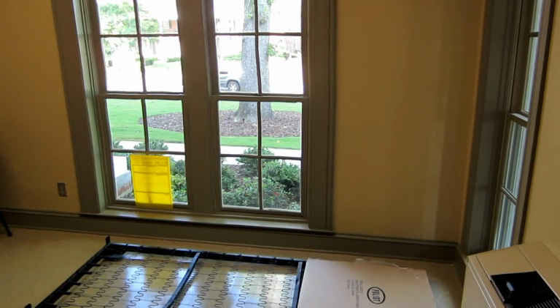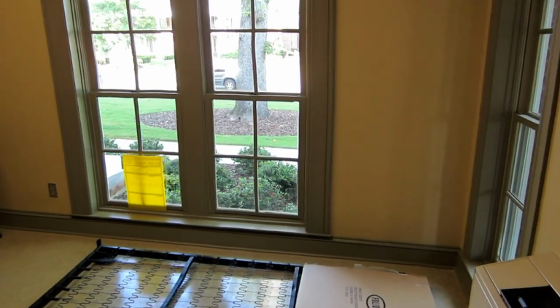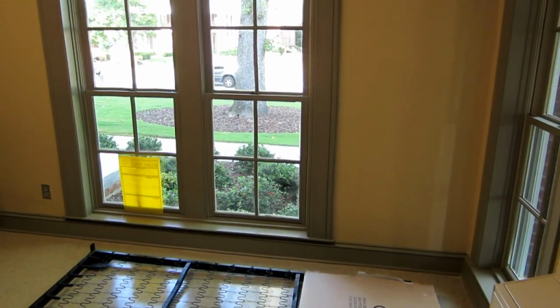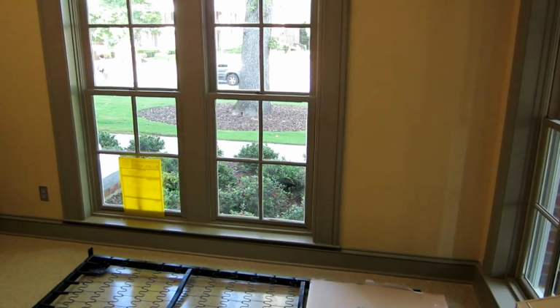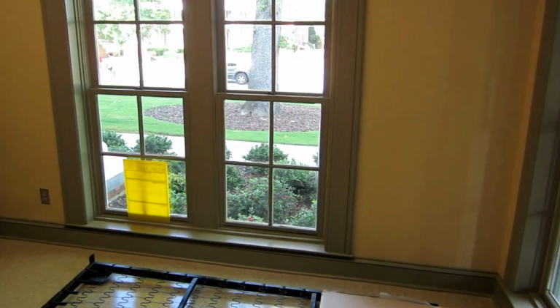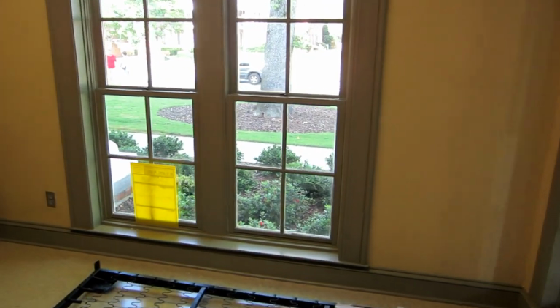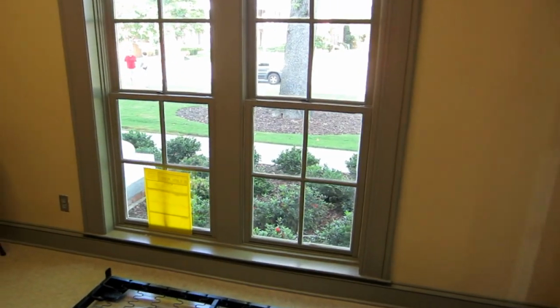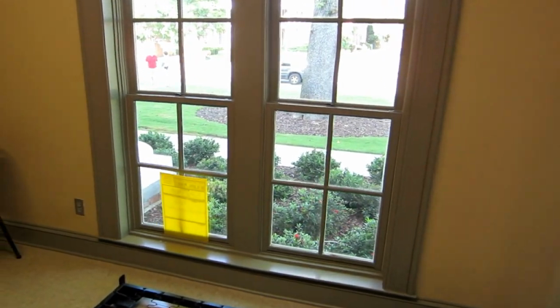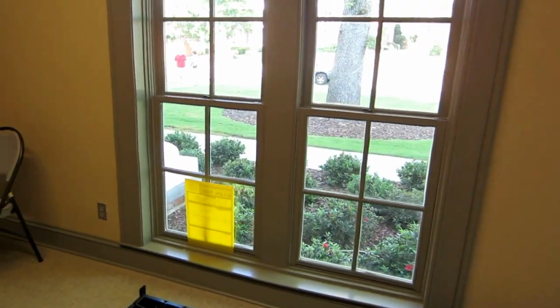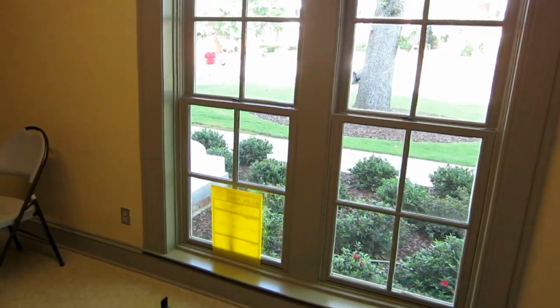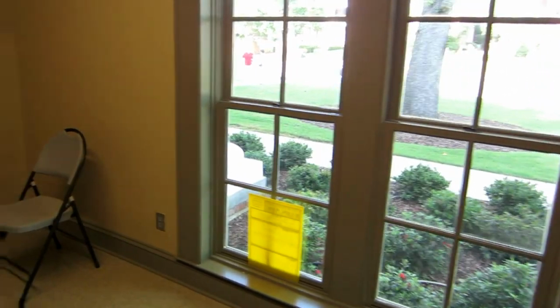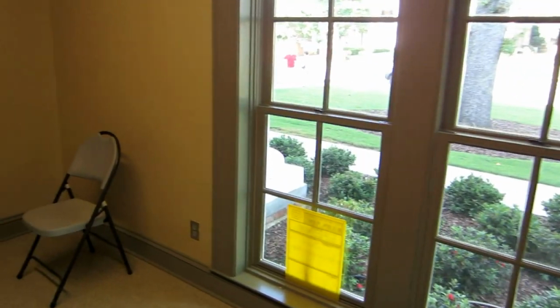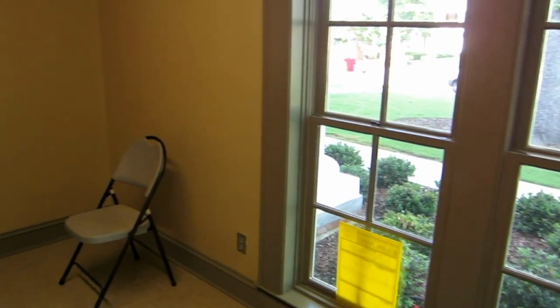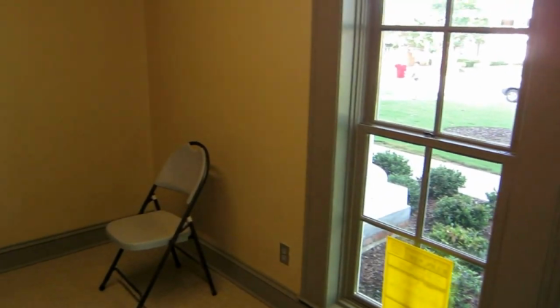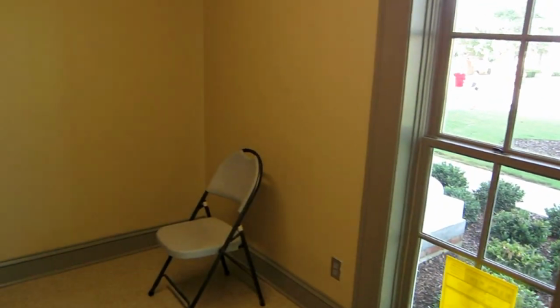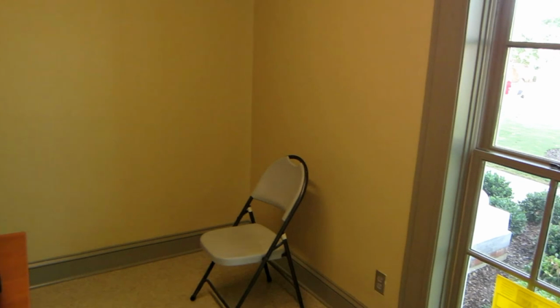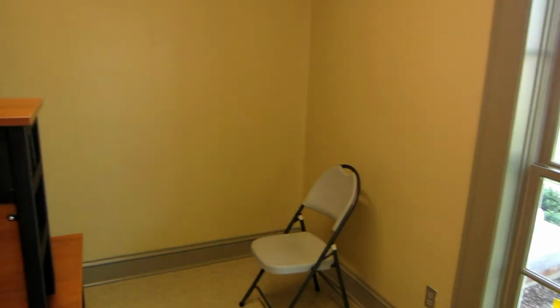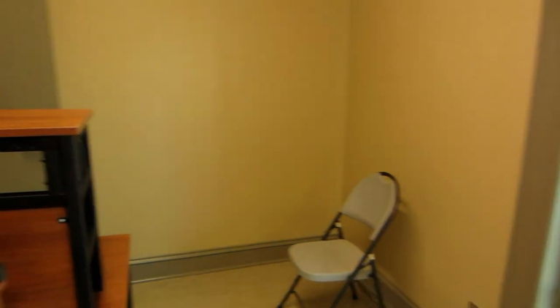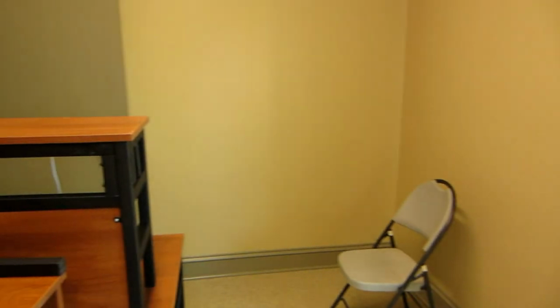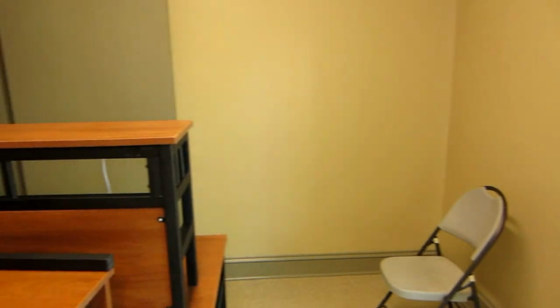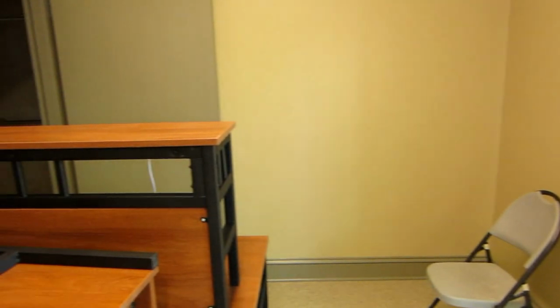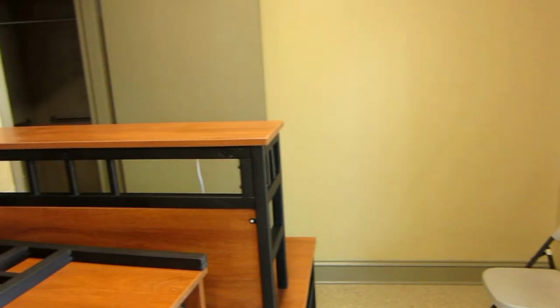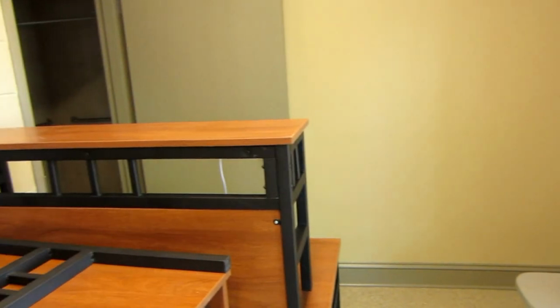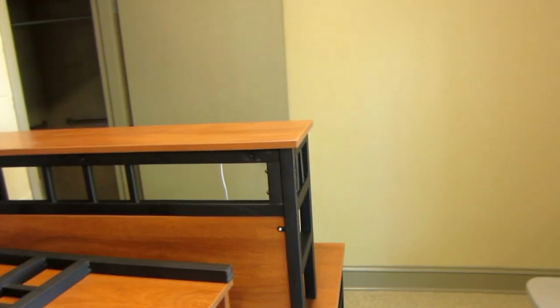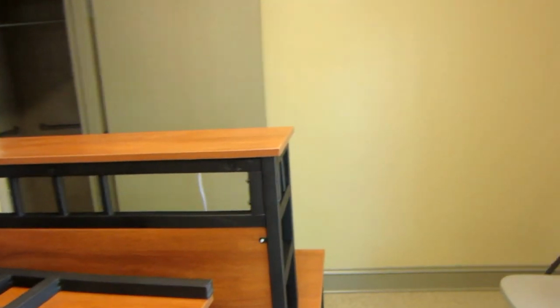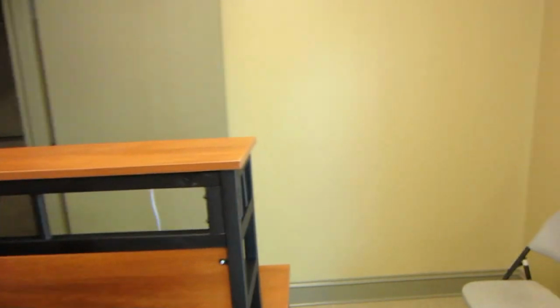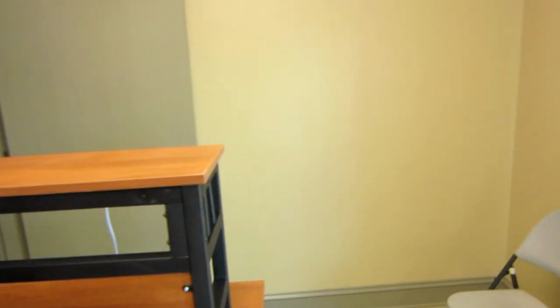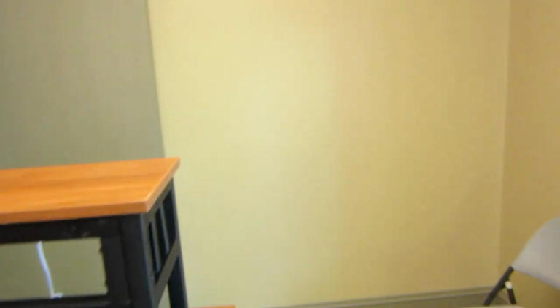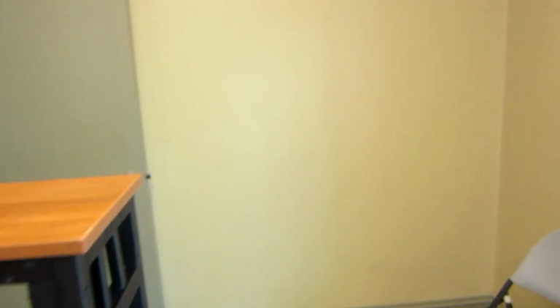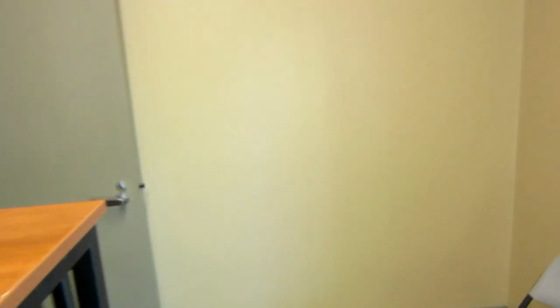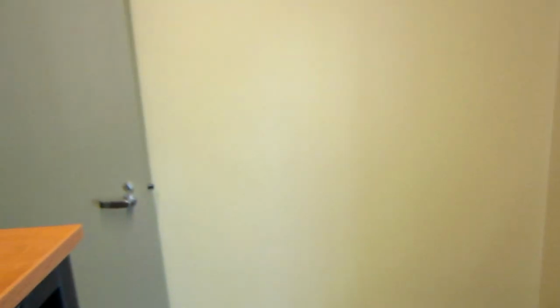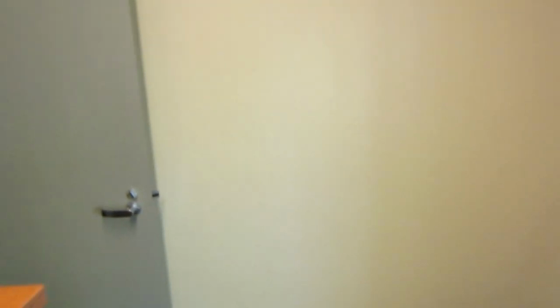He's a junior this year, and this allows him to live in the house and have access to all the facilities in the house.